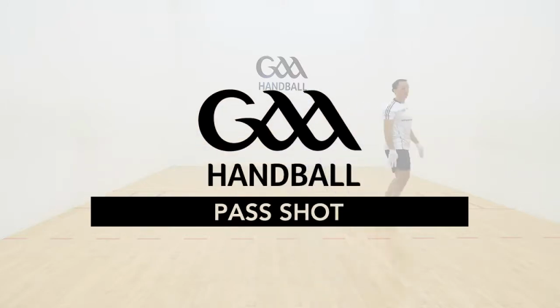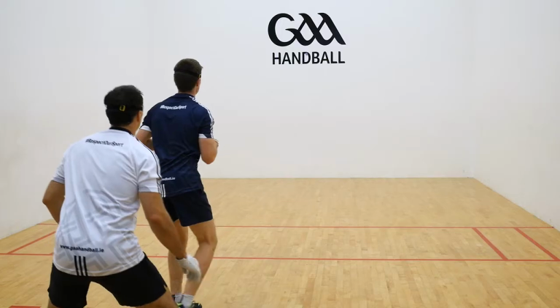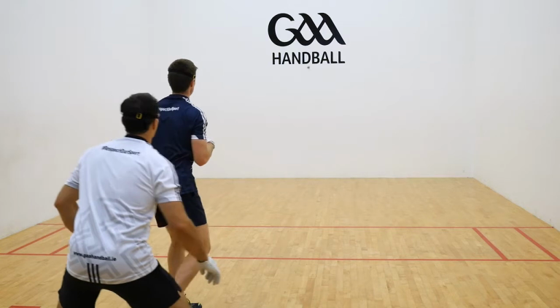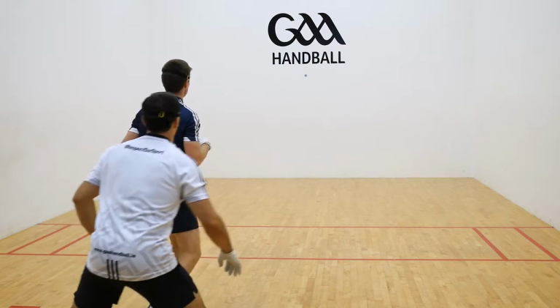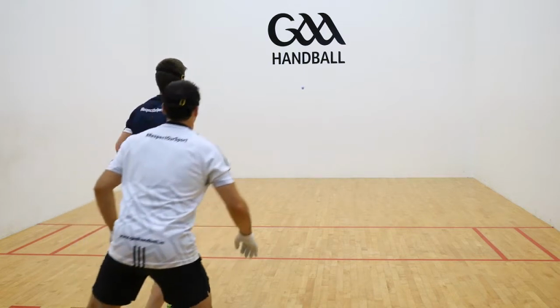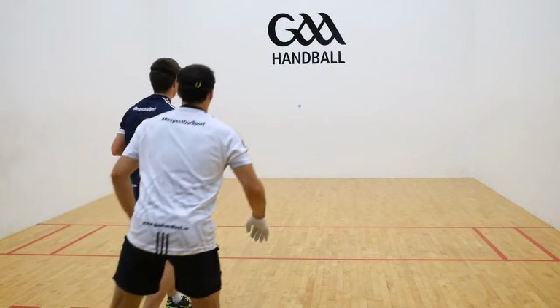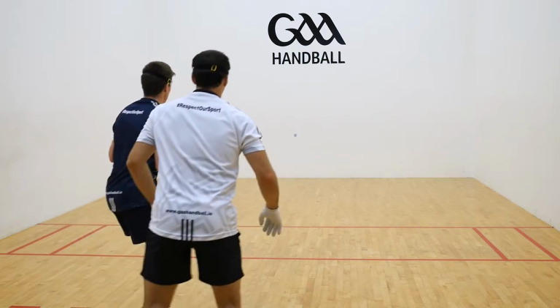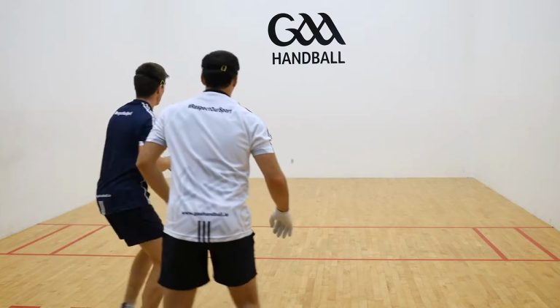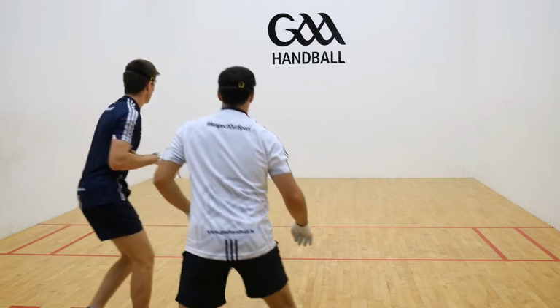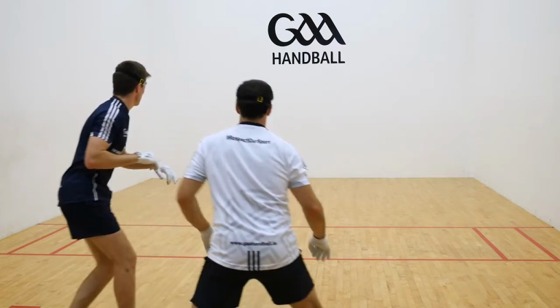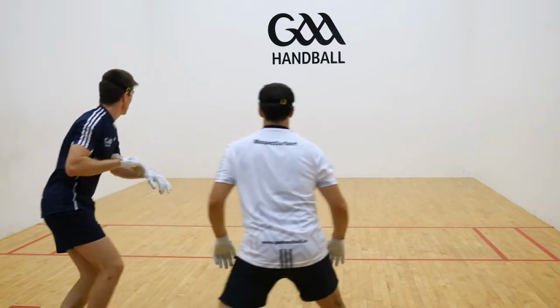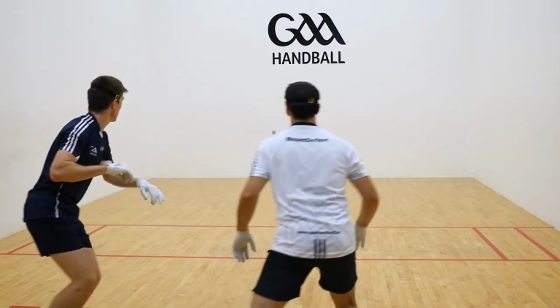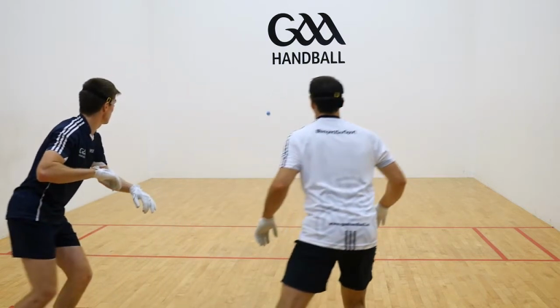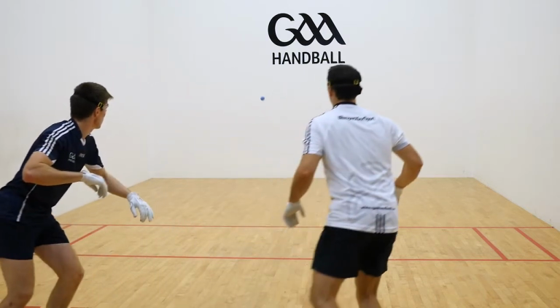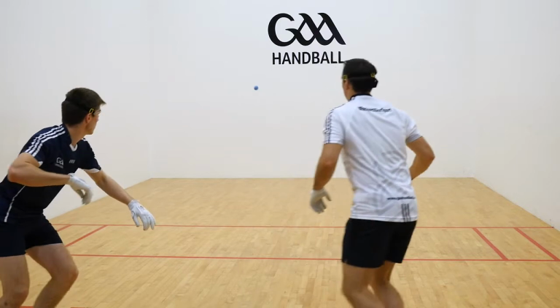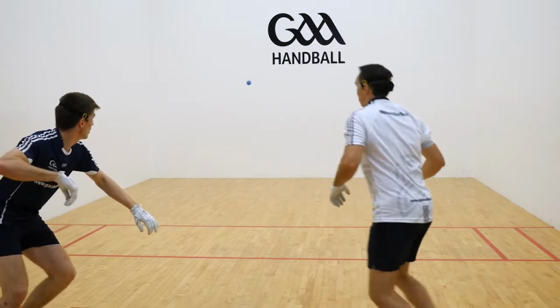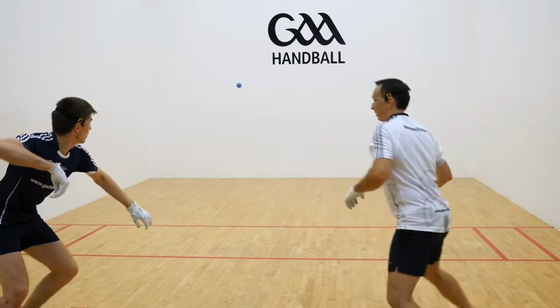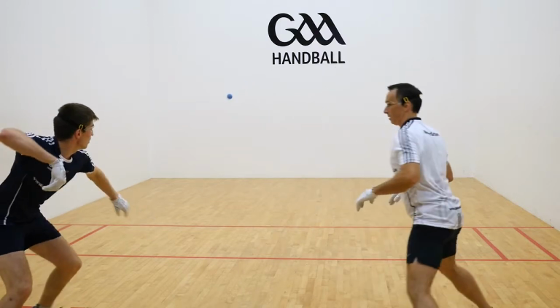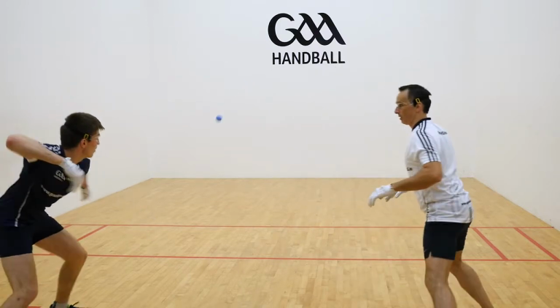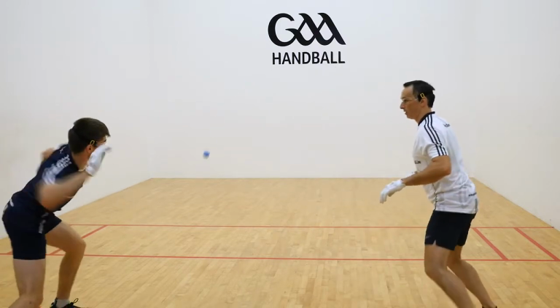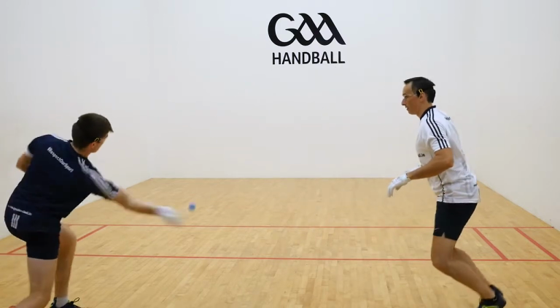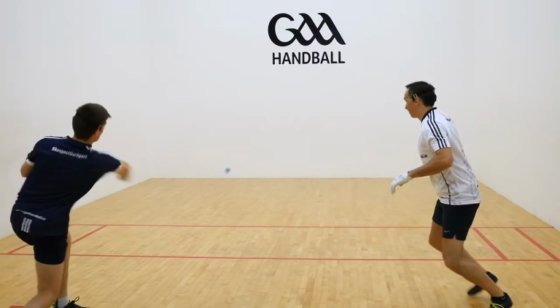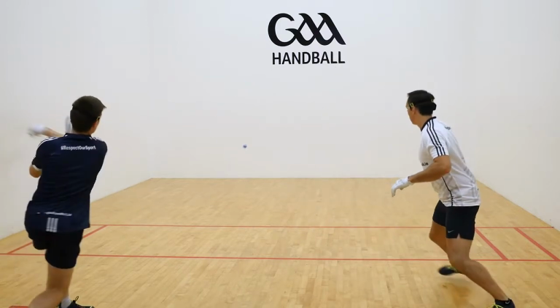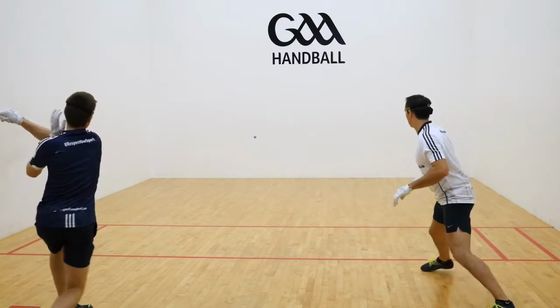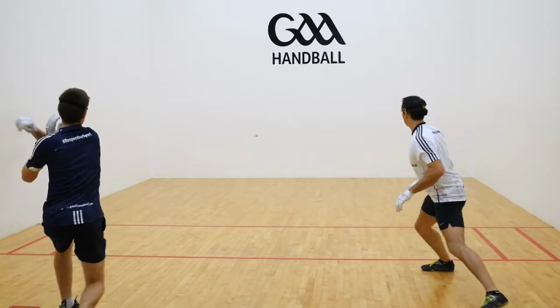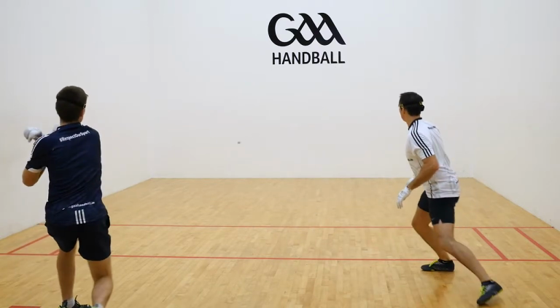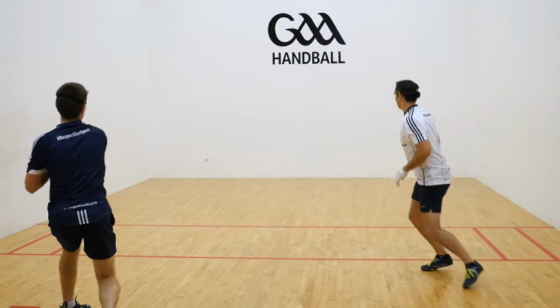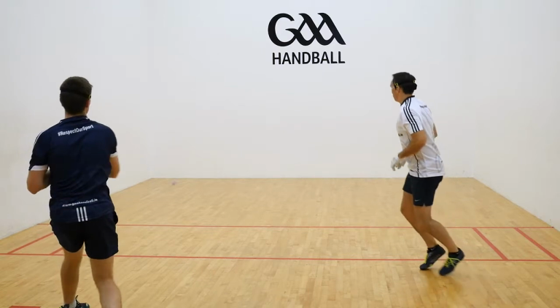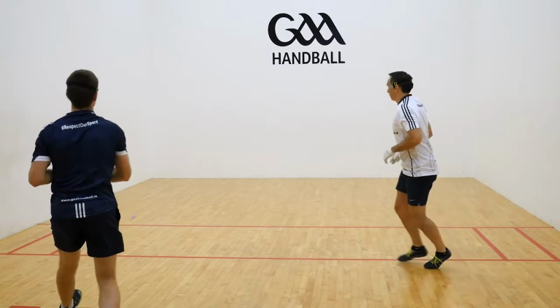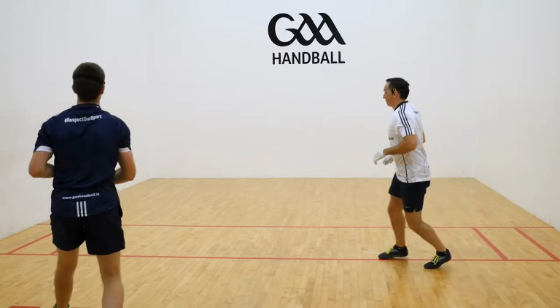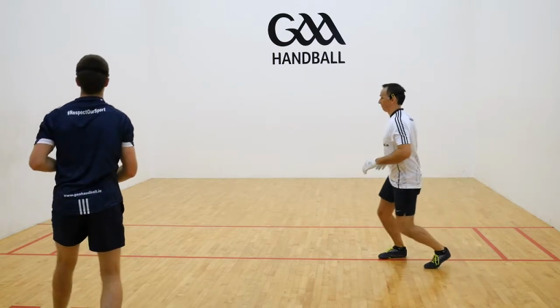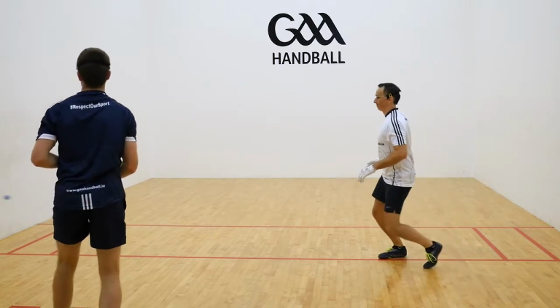The aim of the passing shot is to force an opponent out of the front court and move them towards the backcourt. It can be used as an offensive or defensive shot using either the underarm or sidearm.